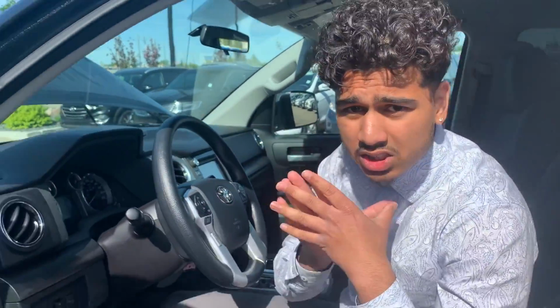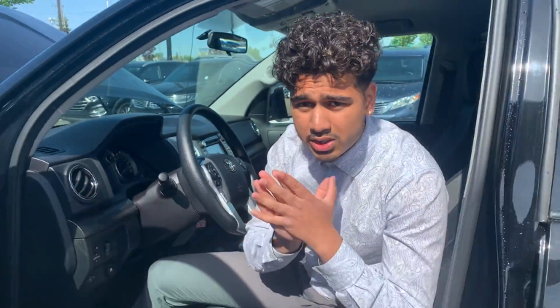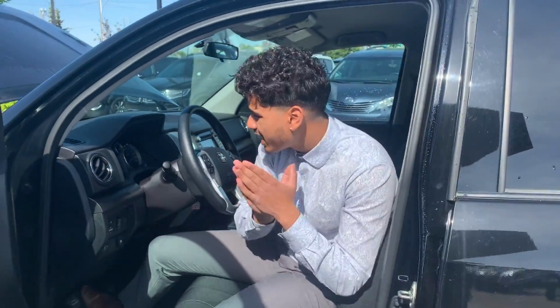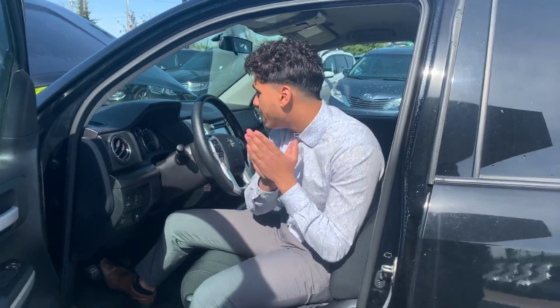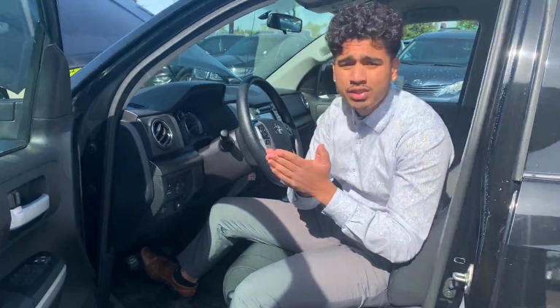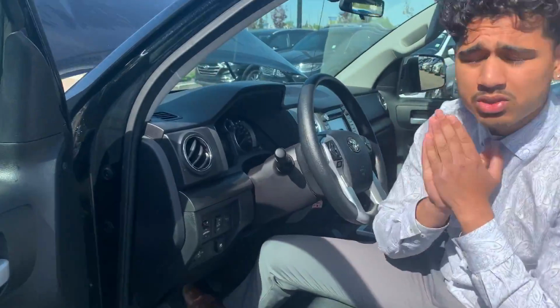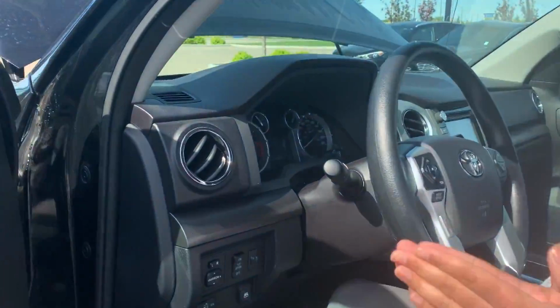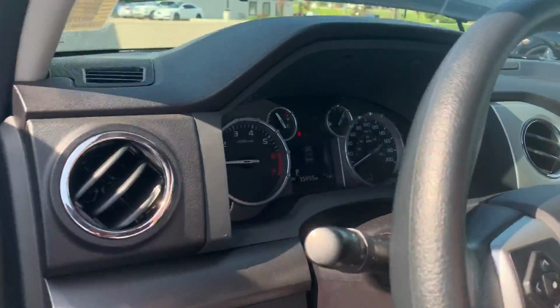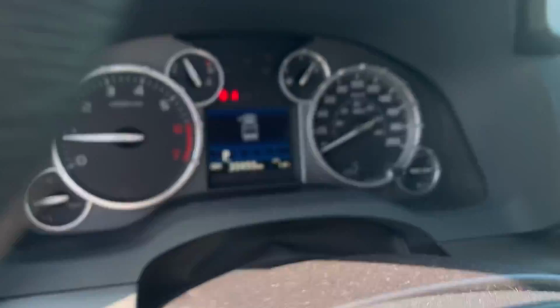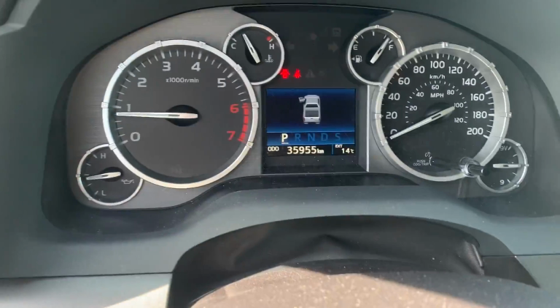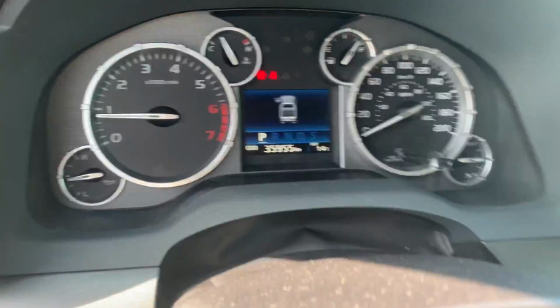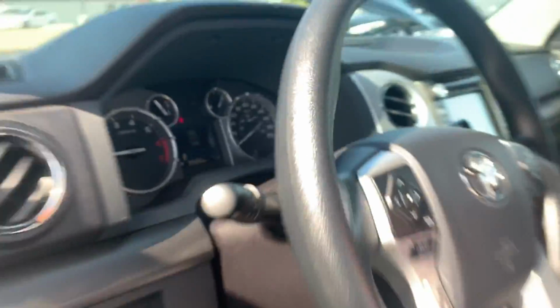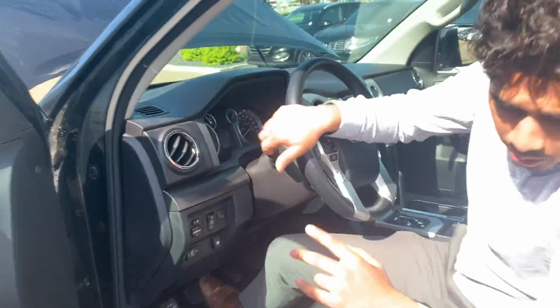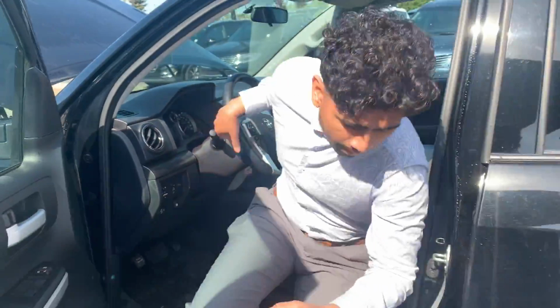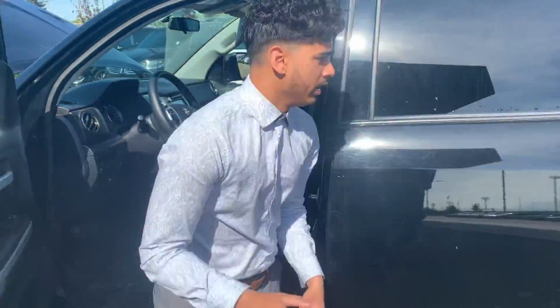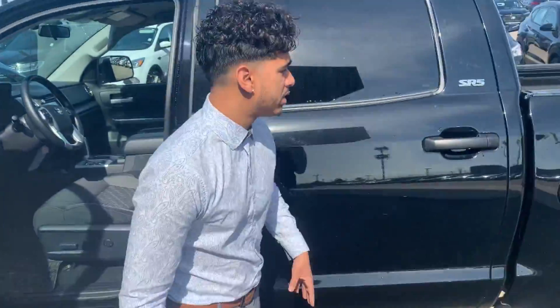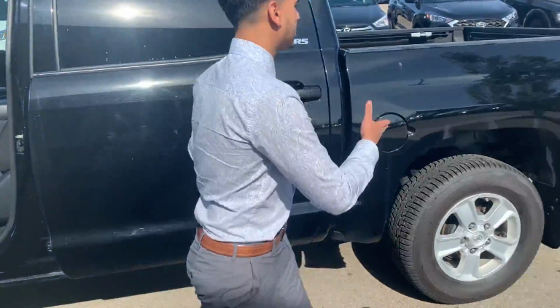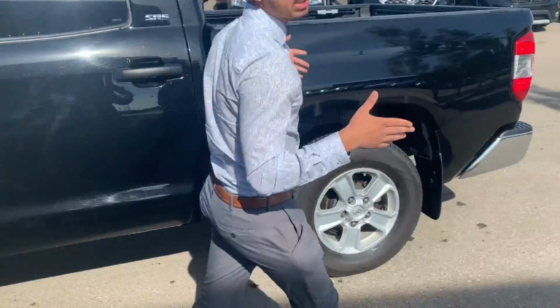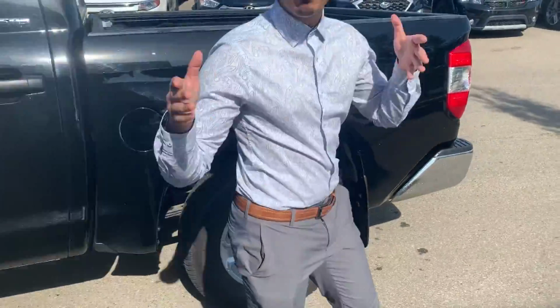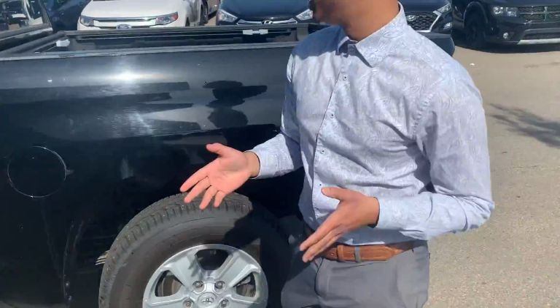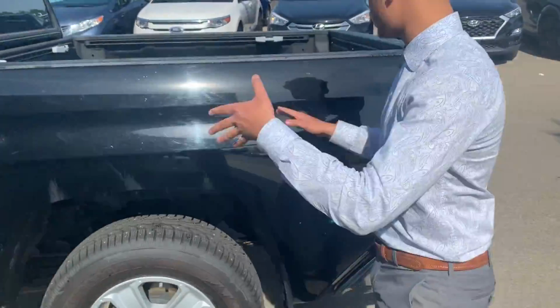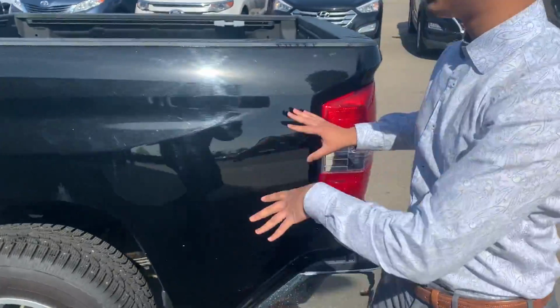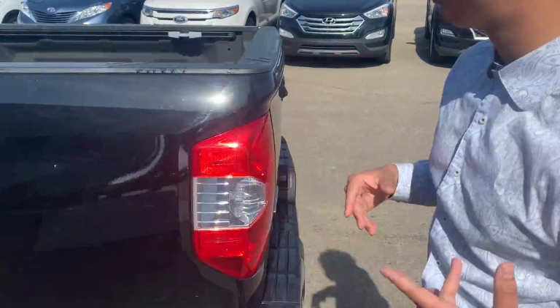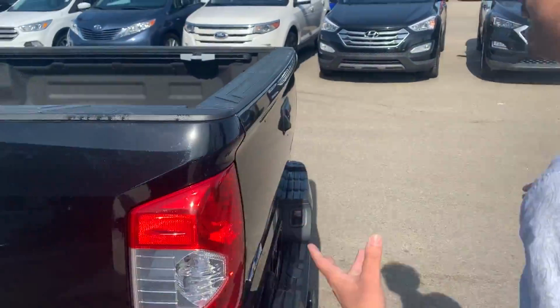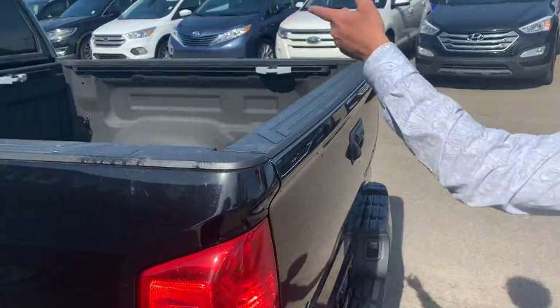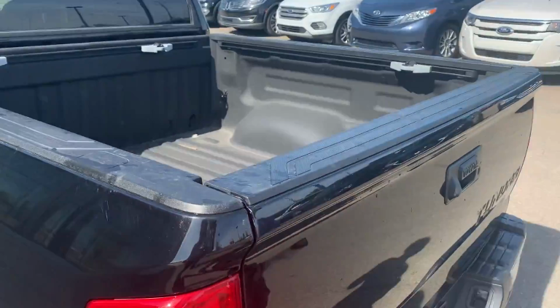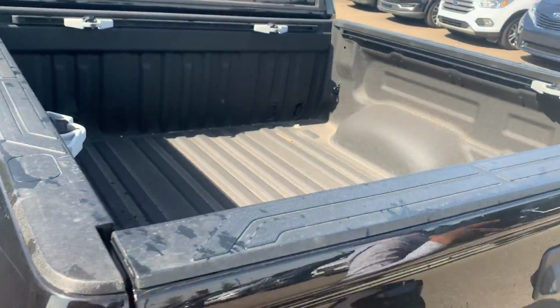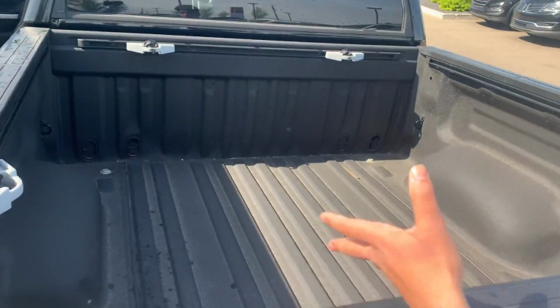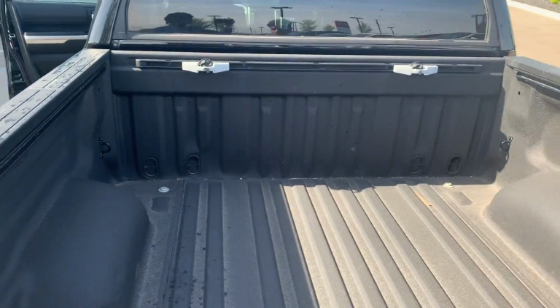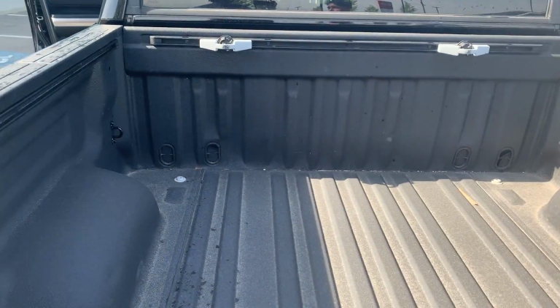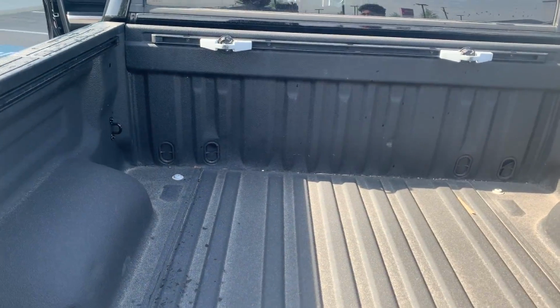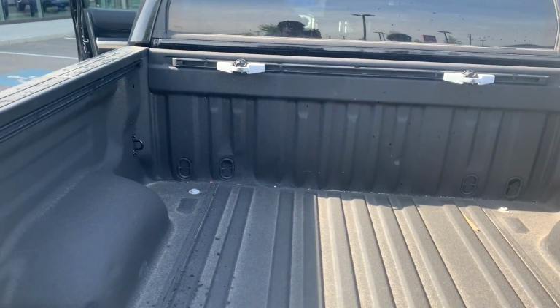This Tundra specifically only has 35,000 kilometers, so it's basically brand new. Coming to the back, this truck is in amazing condition — no scratches, no dents. Even the tailgate is in amazing condition as well.